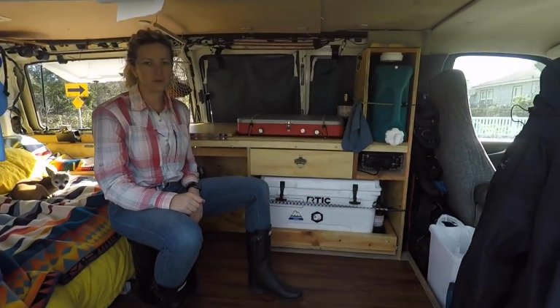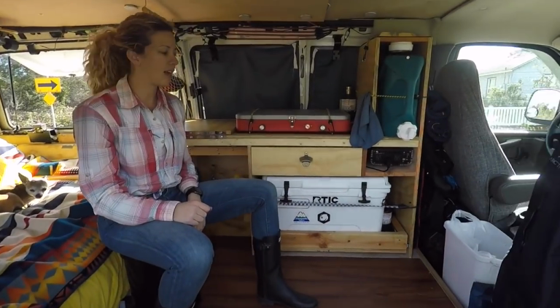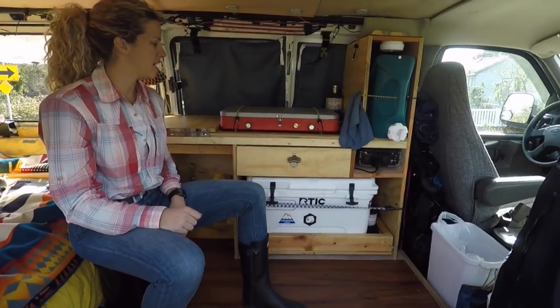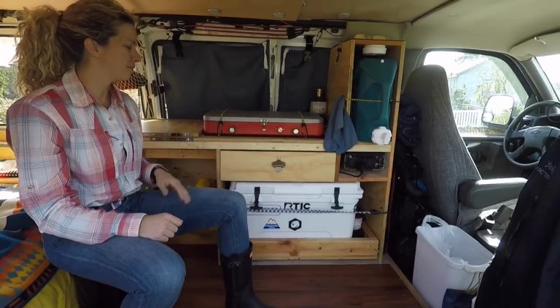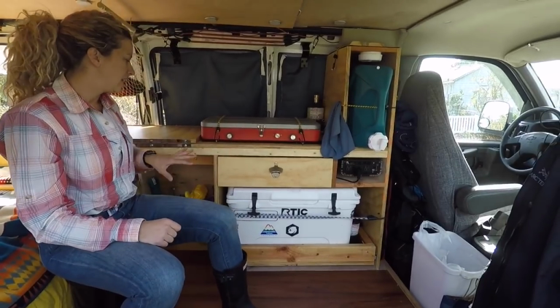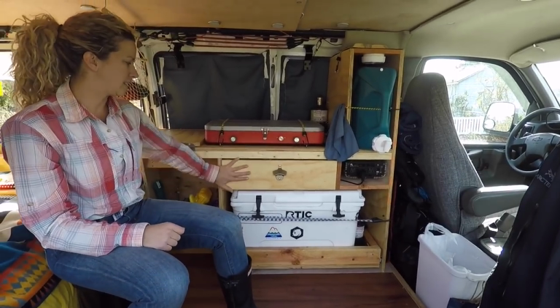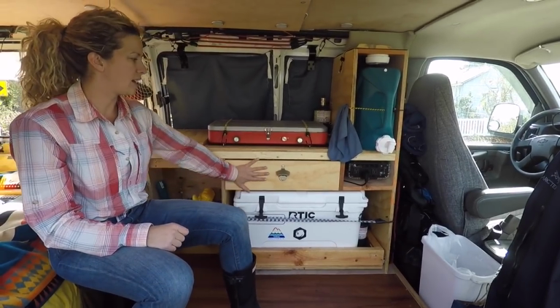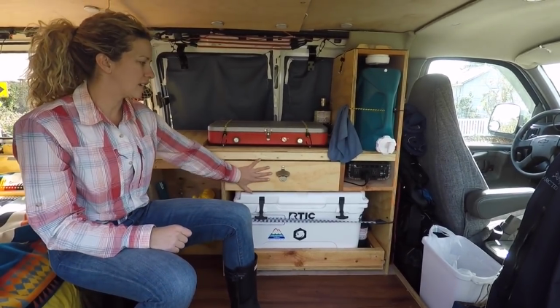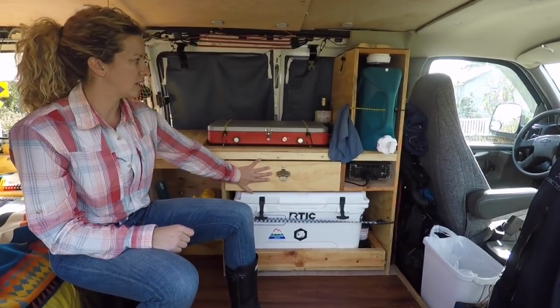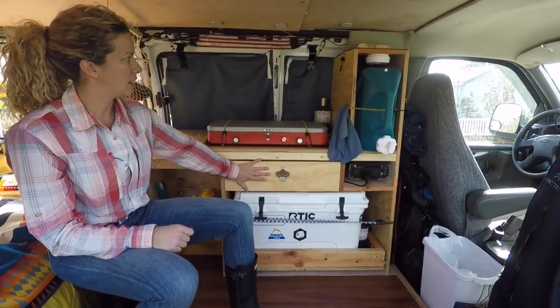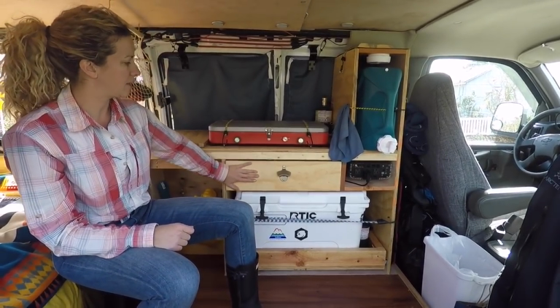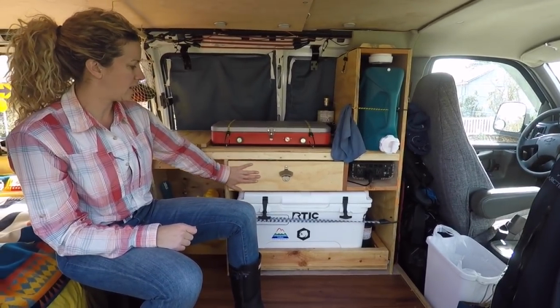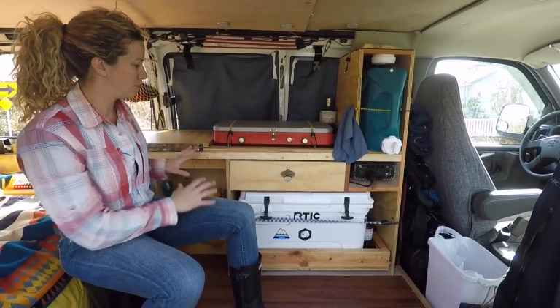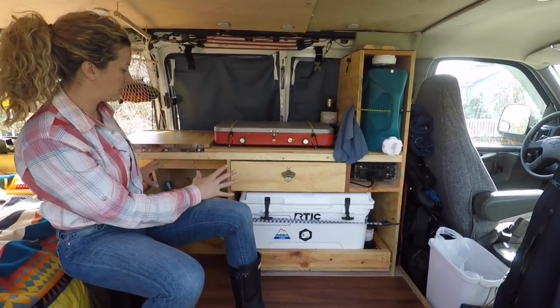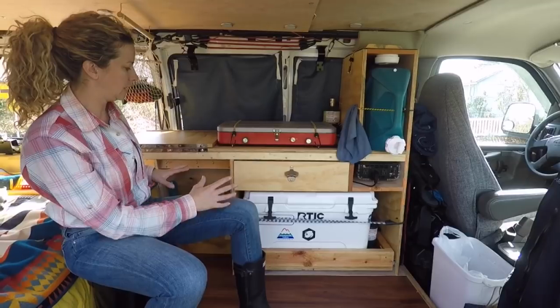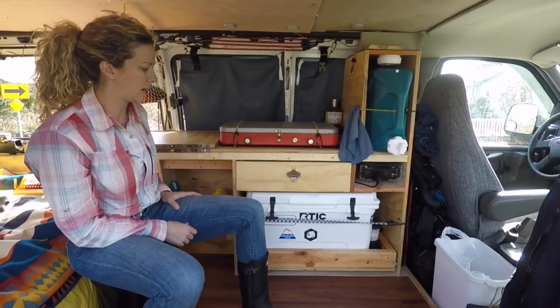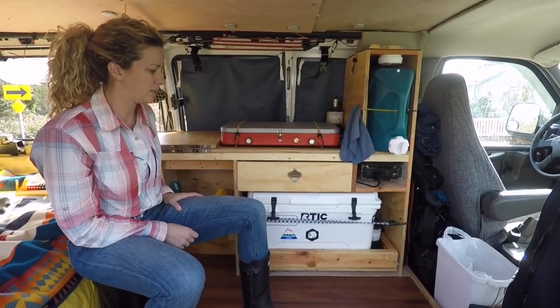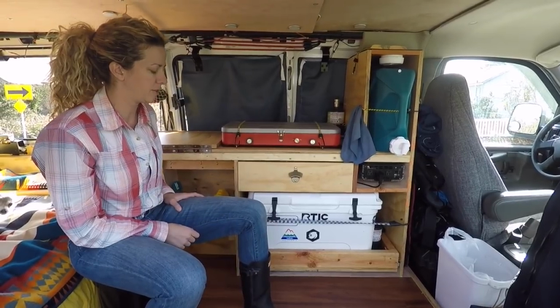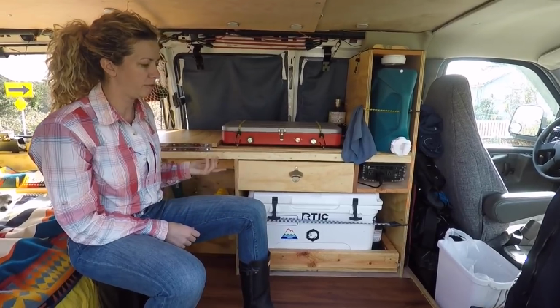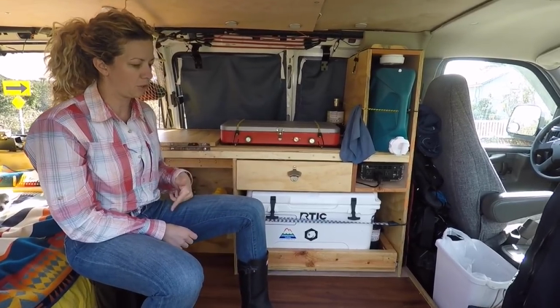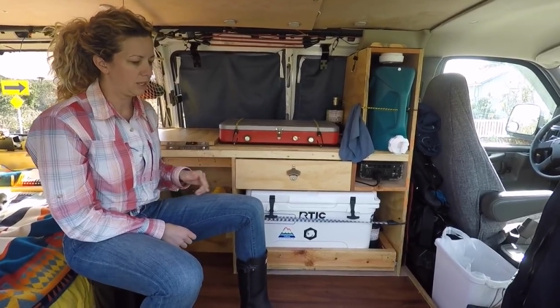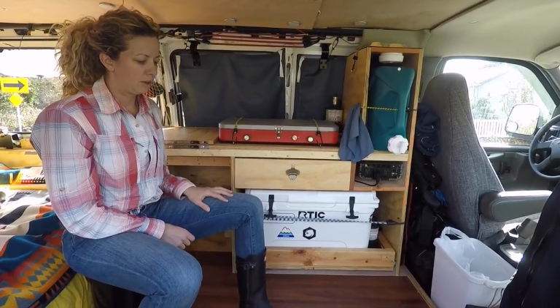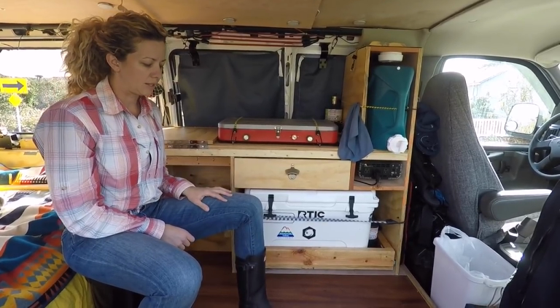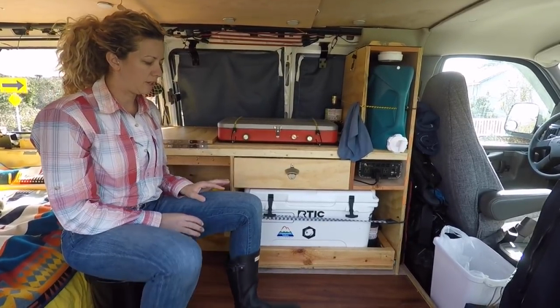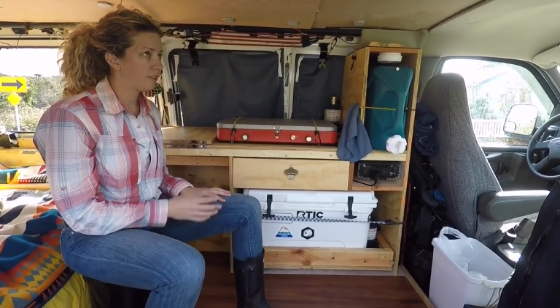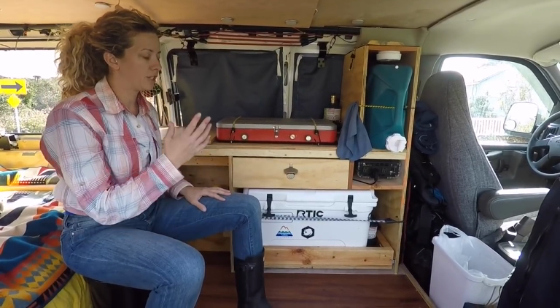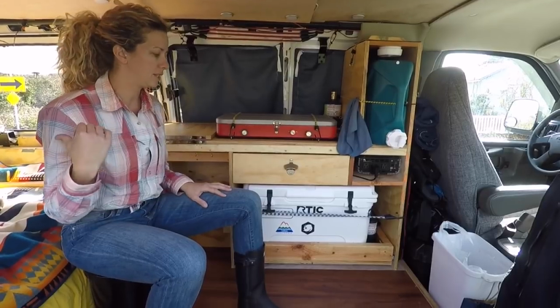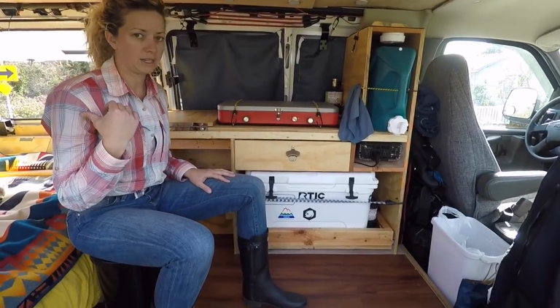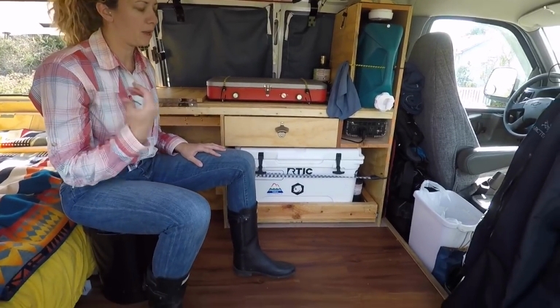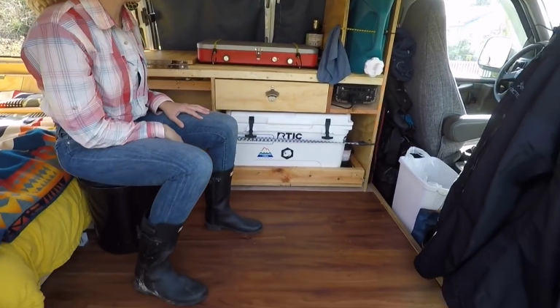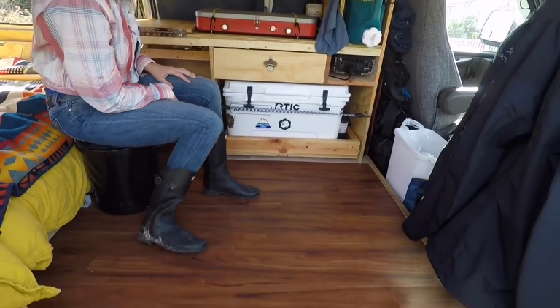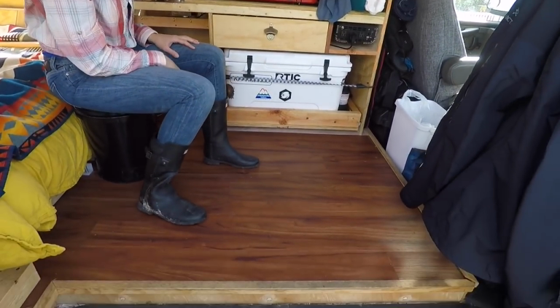Welcome inside. This has gotten redone since I bought the van — it's pretty much the biggest thing I did as far as converting it from its old self. It did have the floor, did have the ceiling, did have the bed, which we'll talk about here in a little bit.